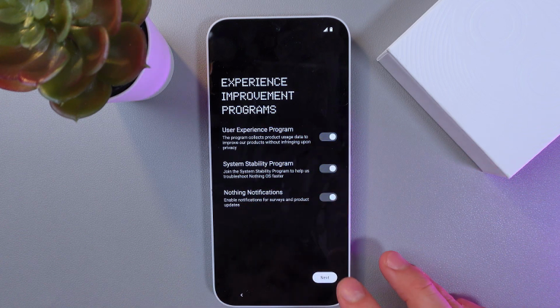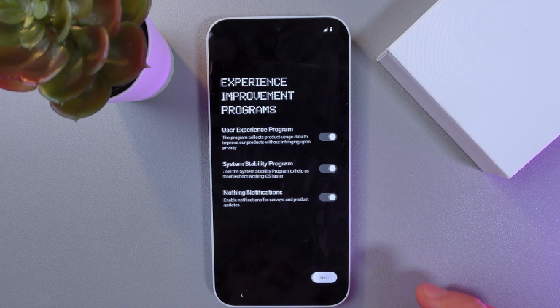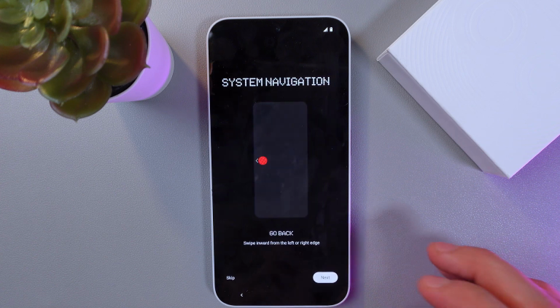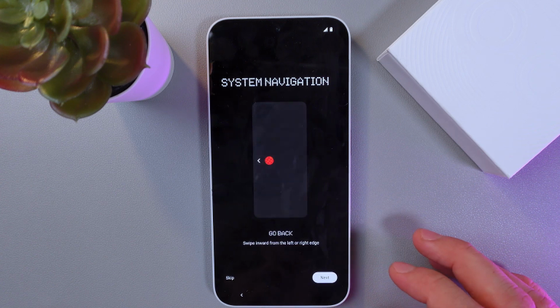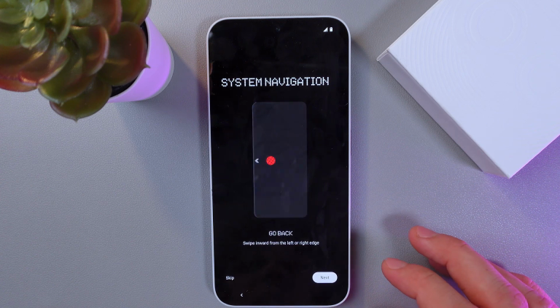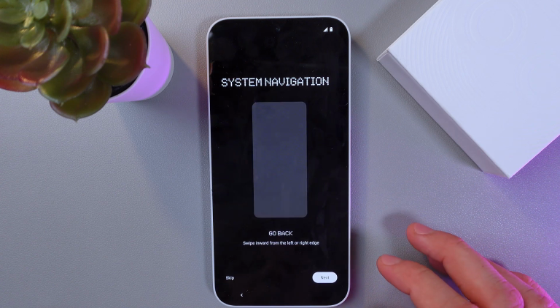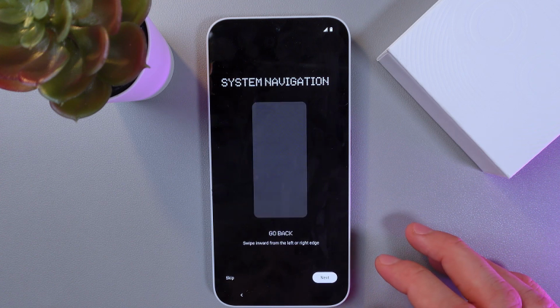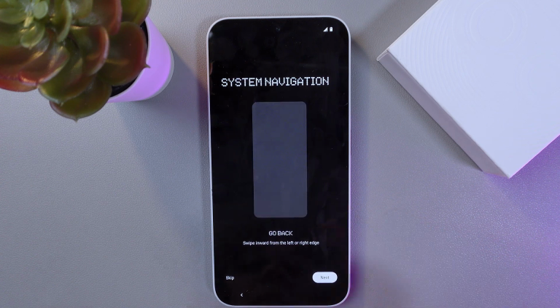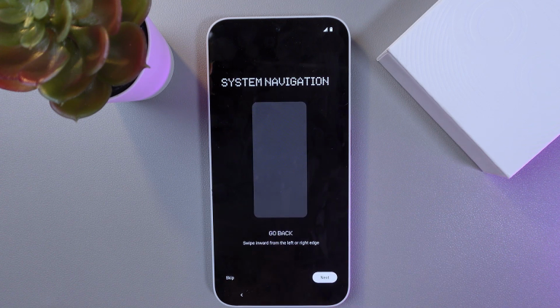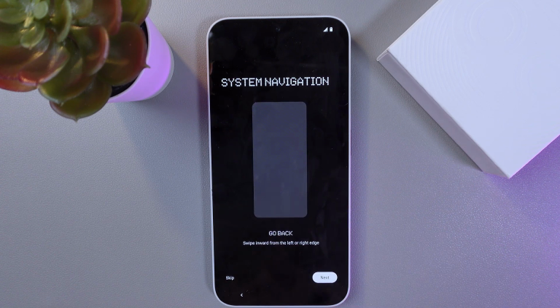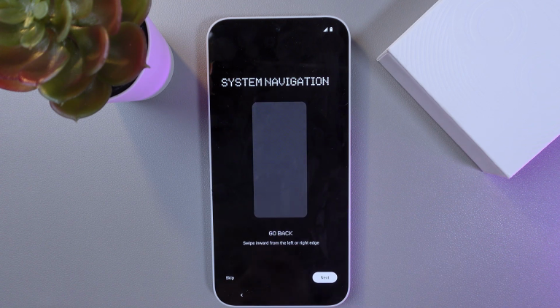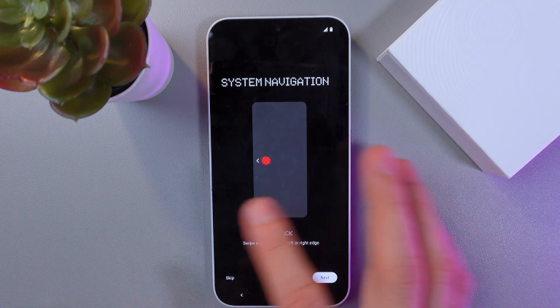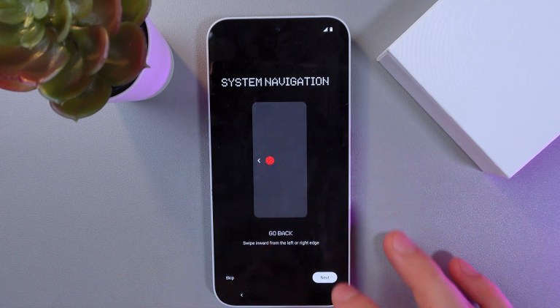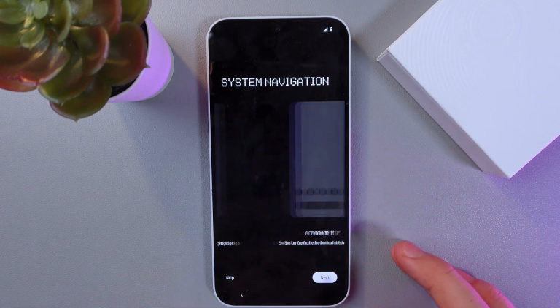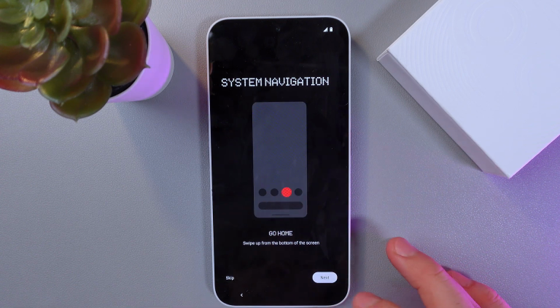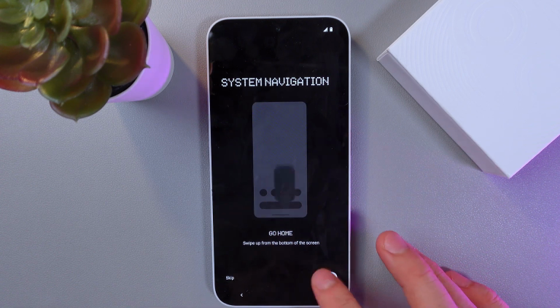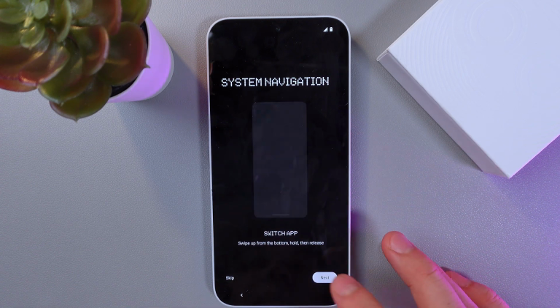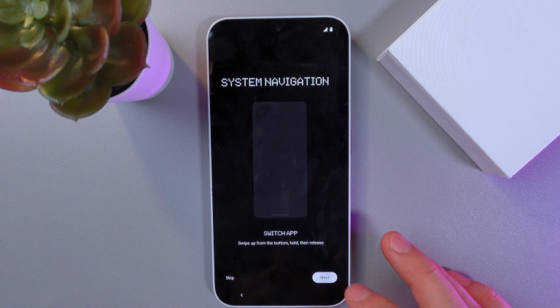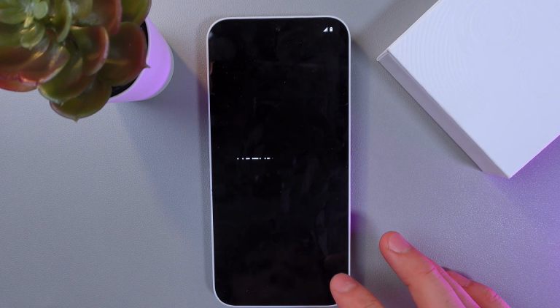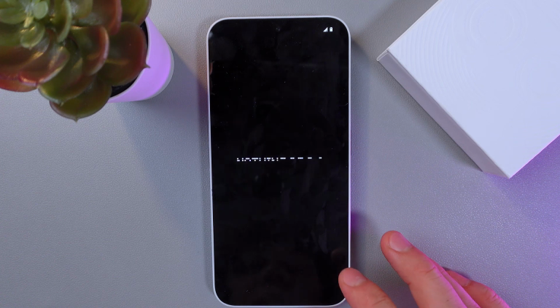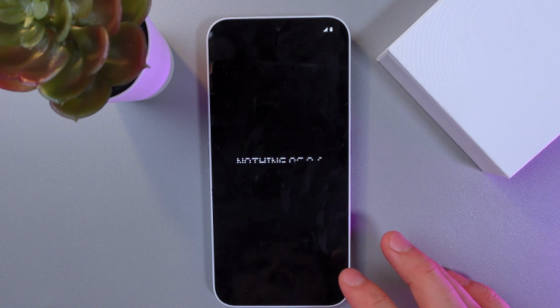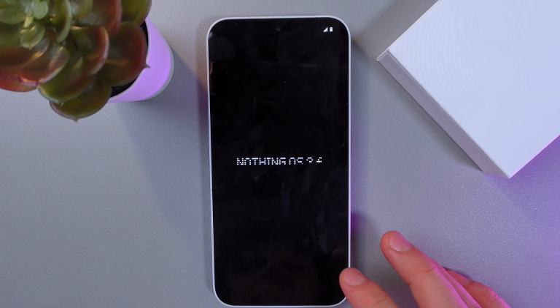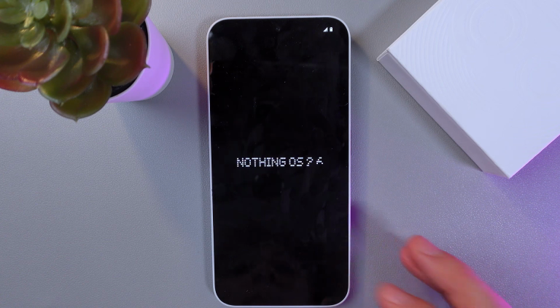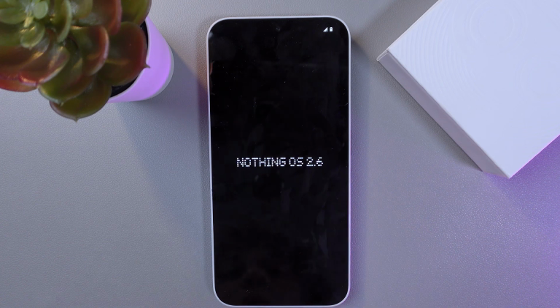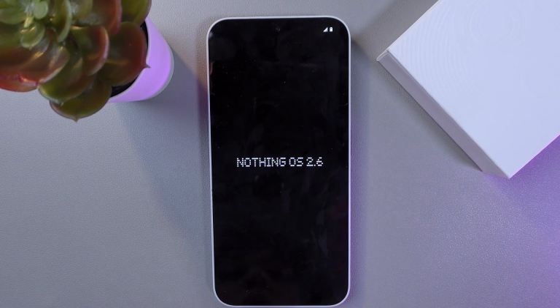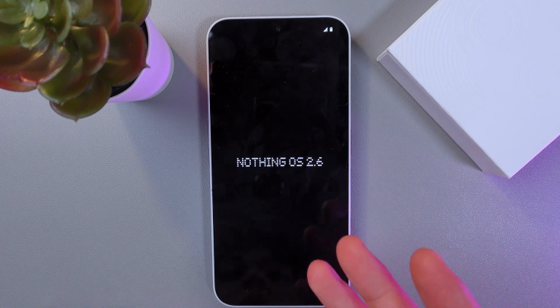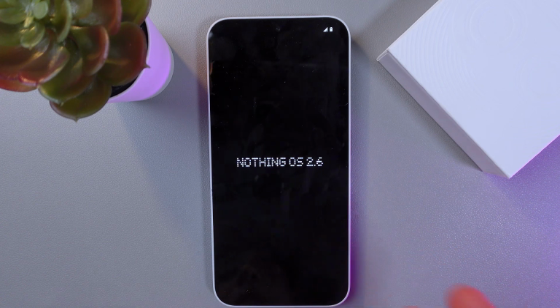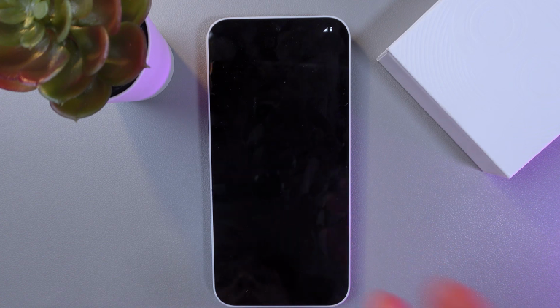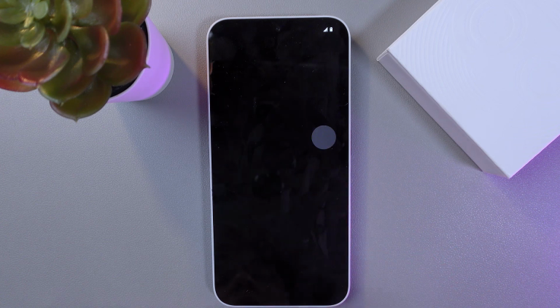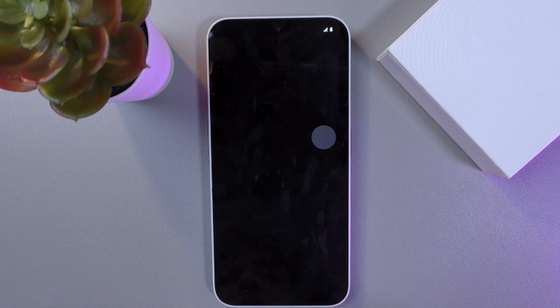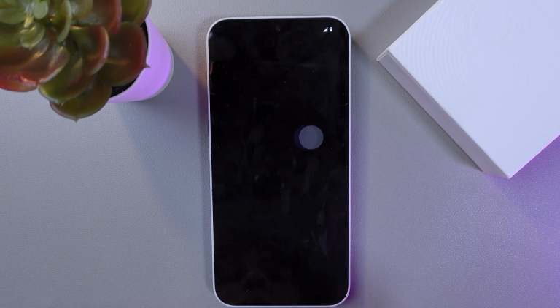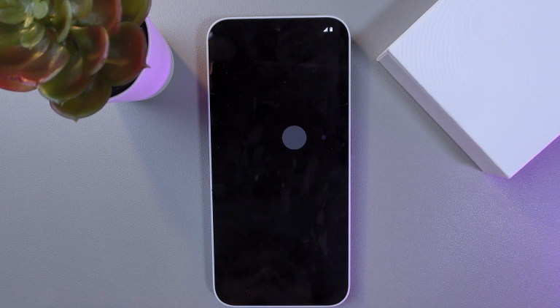Press next. Now you've got a short tutorial — press next, next, next, and you're in your Nothing Phone.